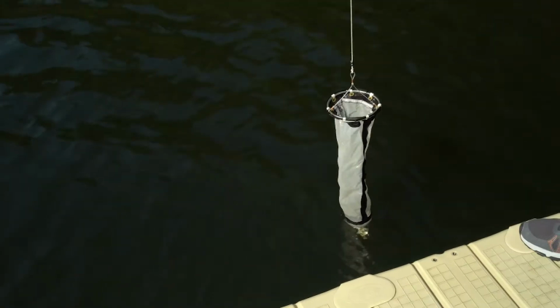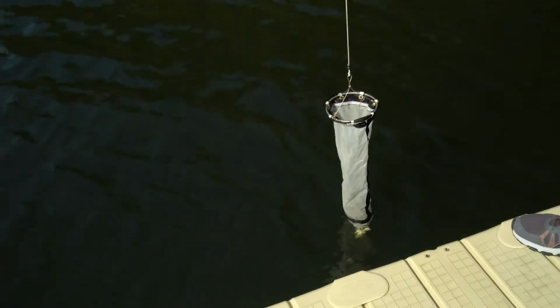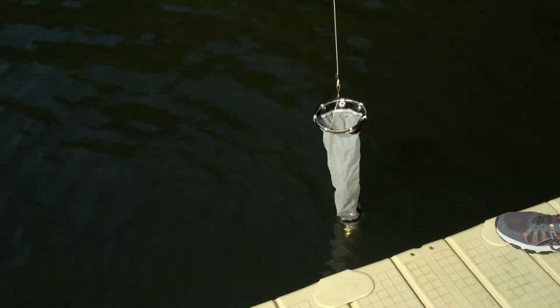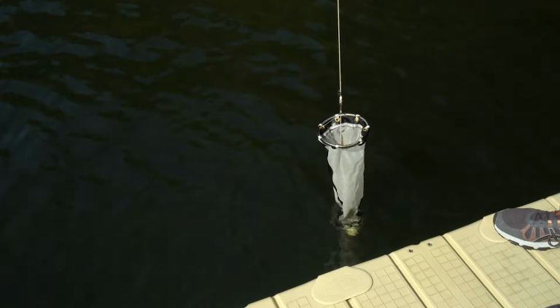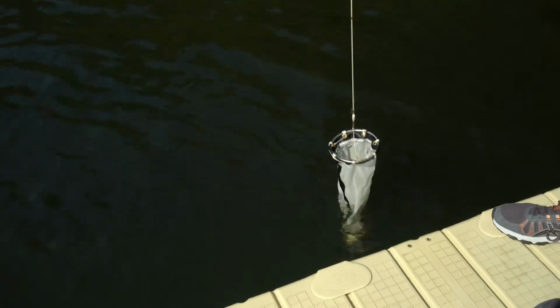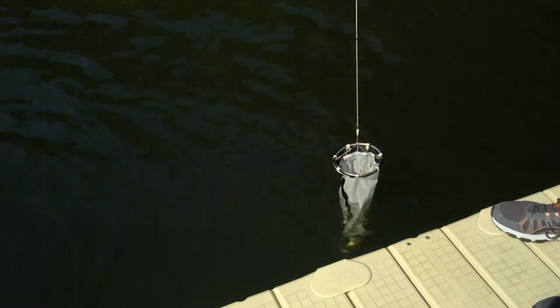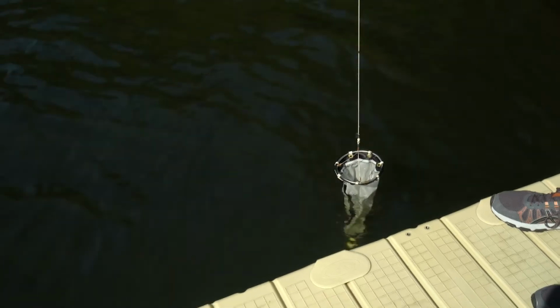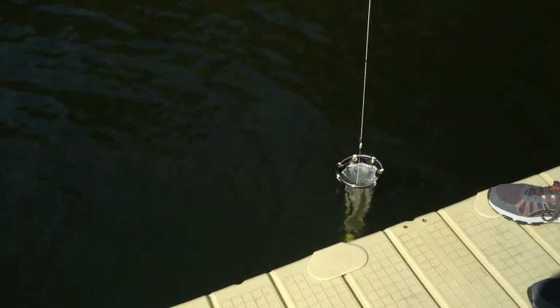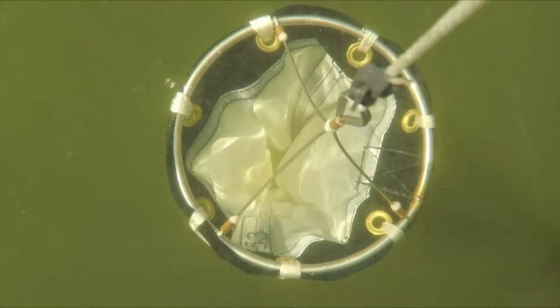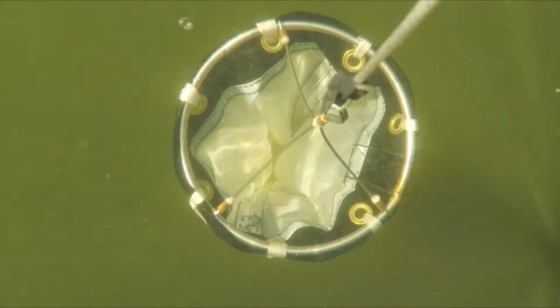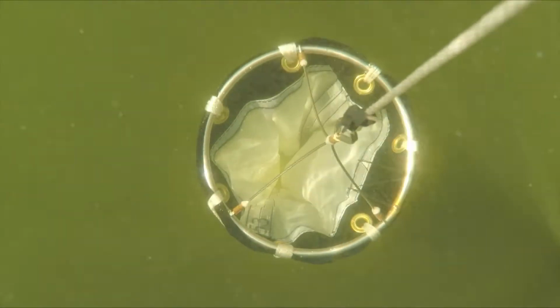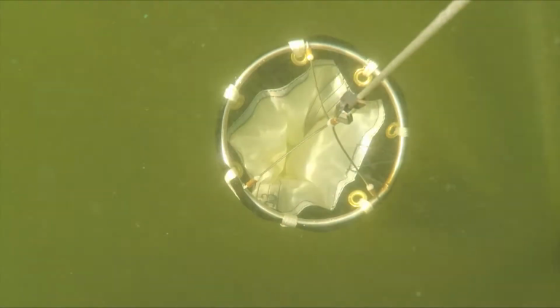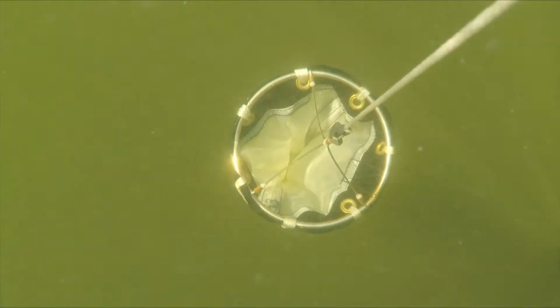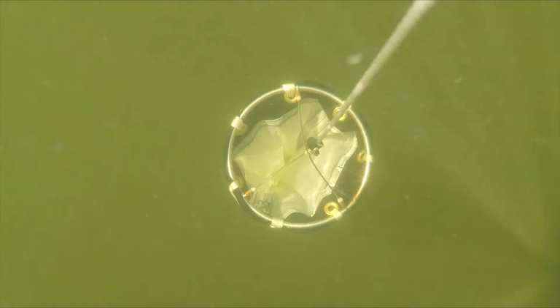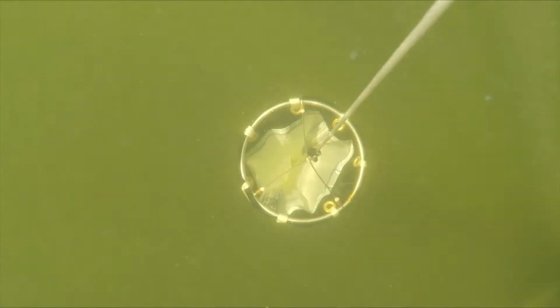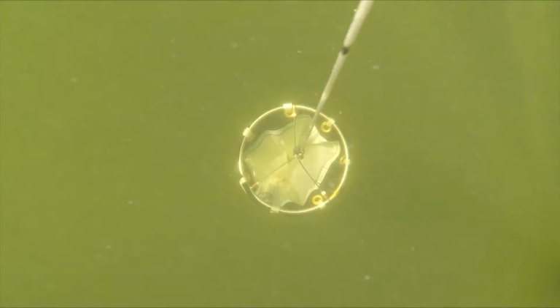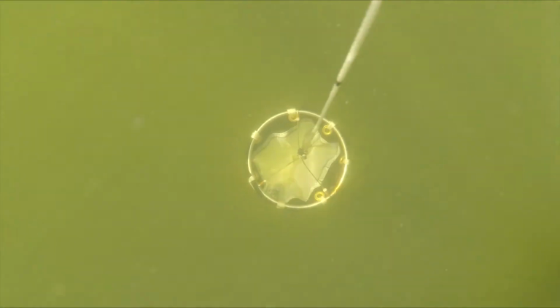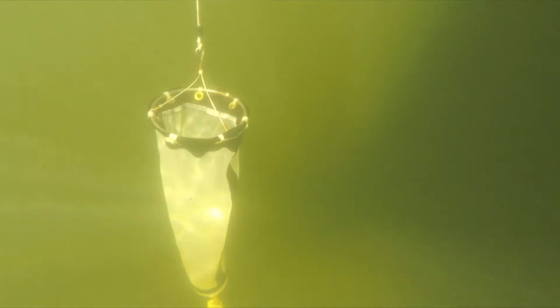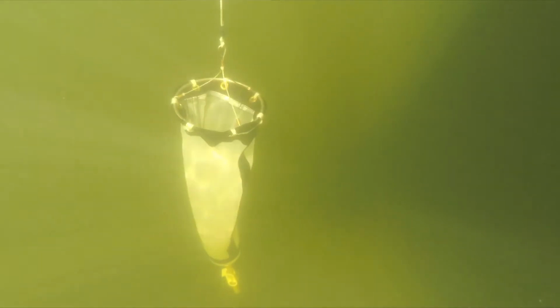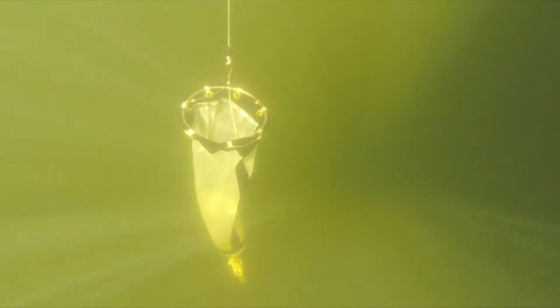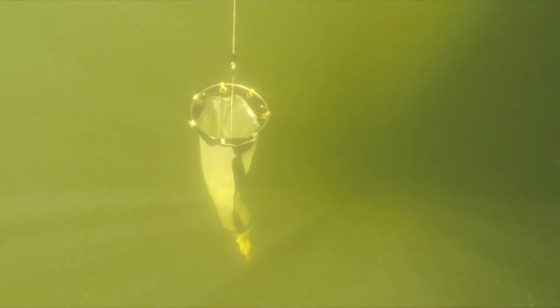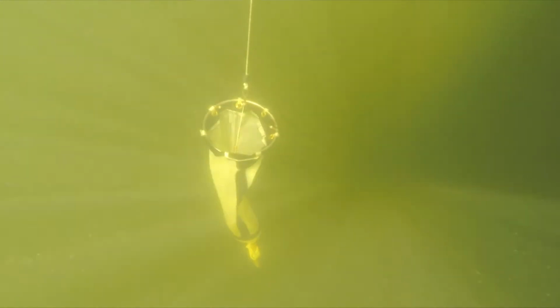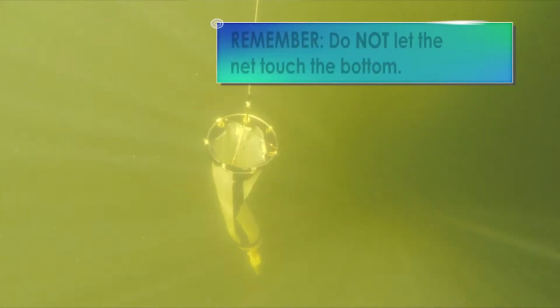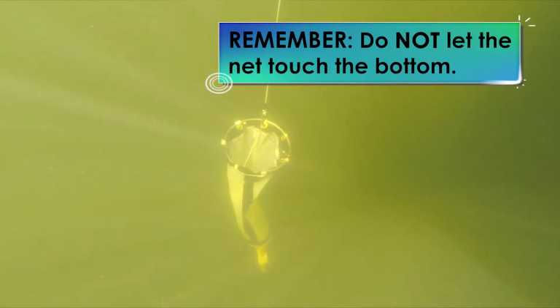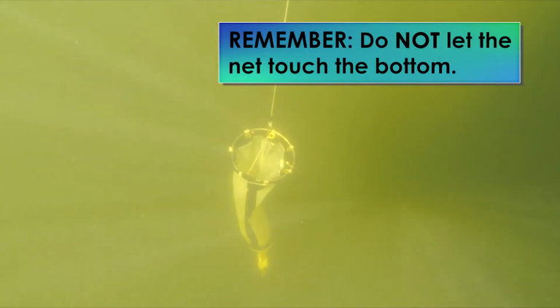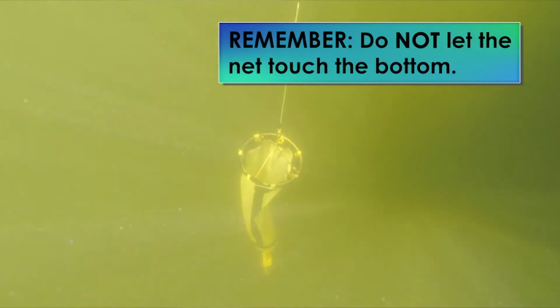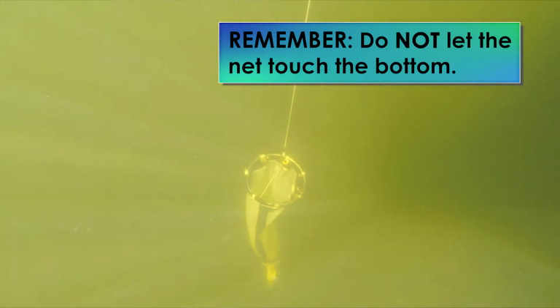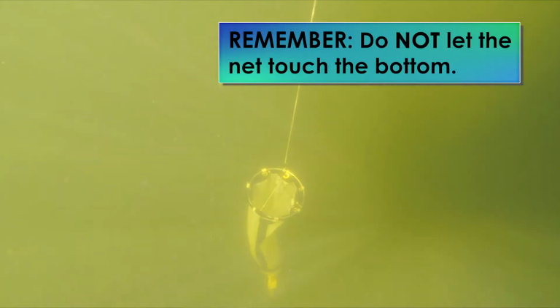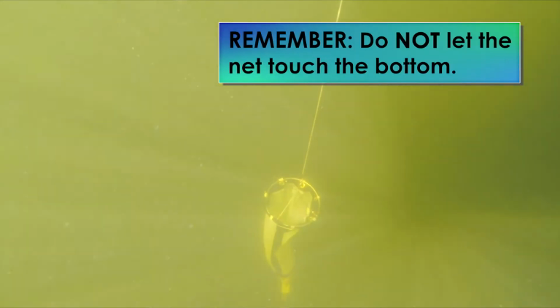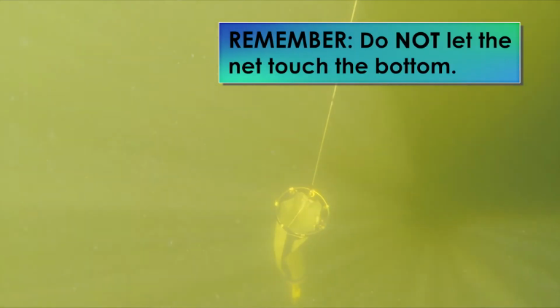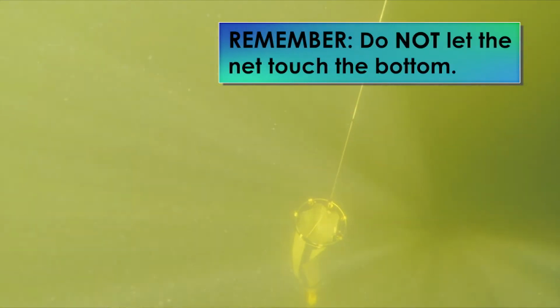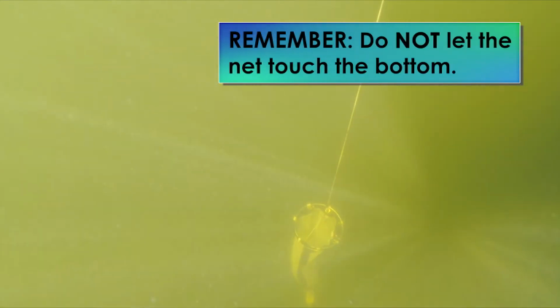Using the attached rope, lower the plankton net to your desired depth. The rope is marked so you can track how many meters deep you are collecting from. Just make sure the net does not make contact with the bottom when you are collecting a sample.